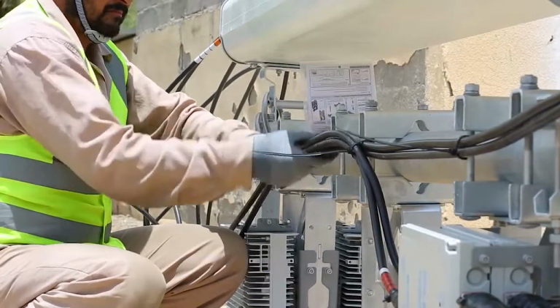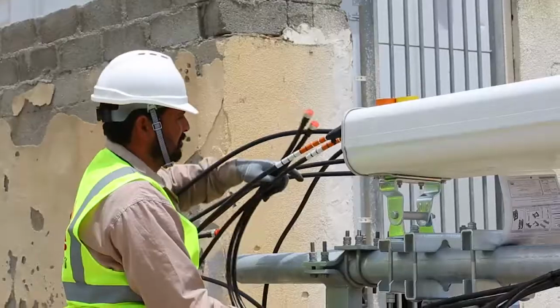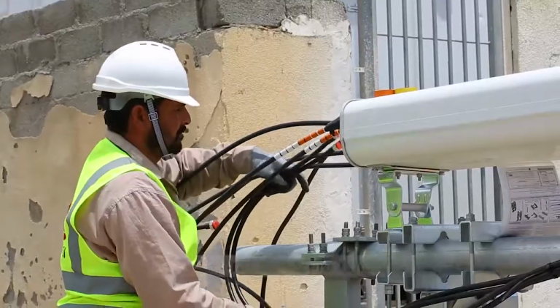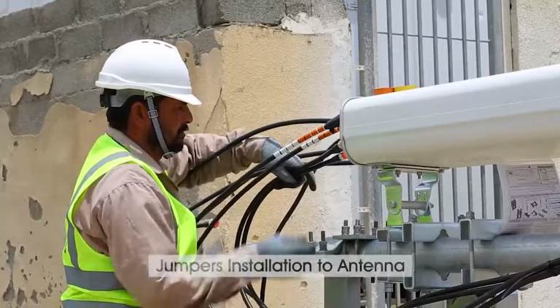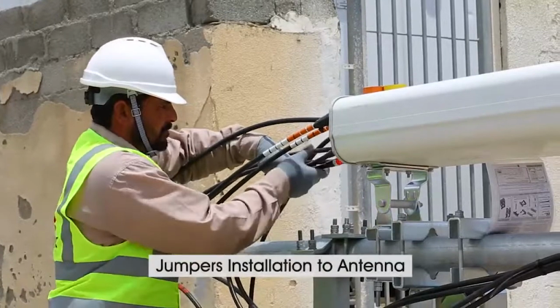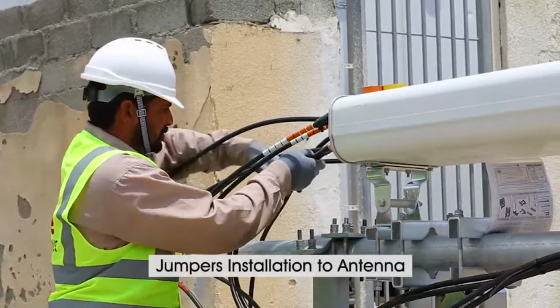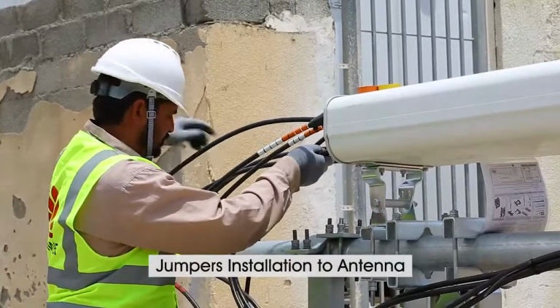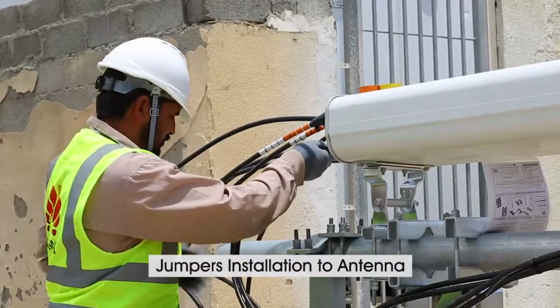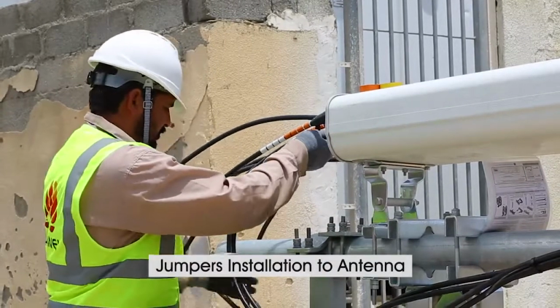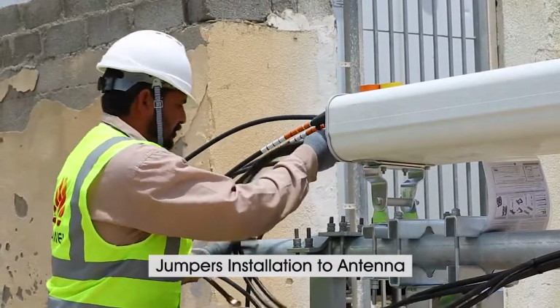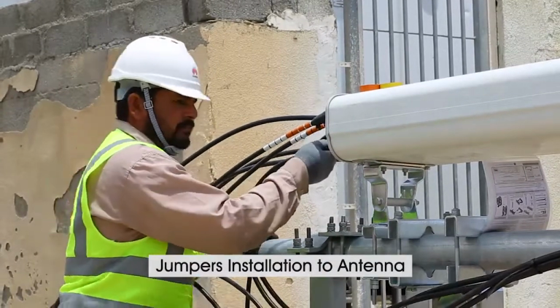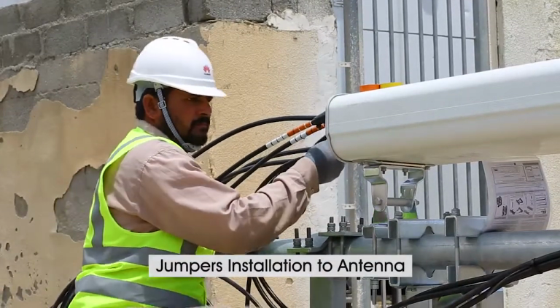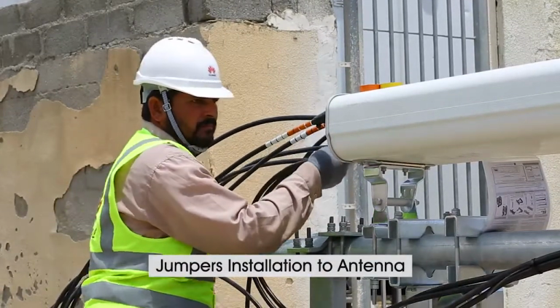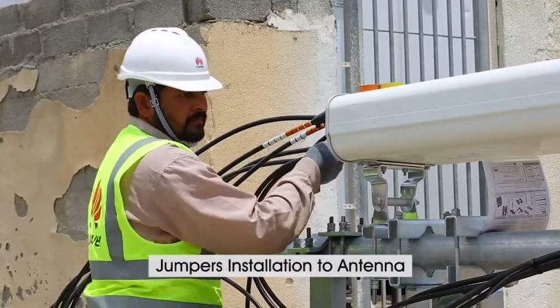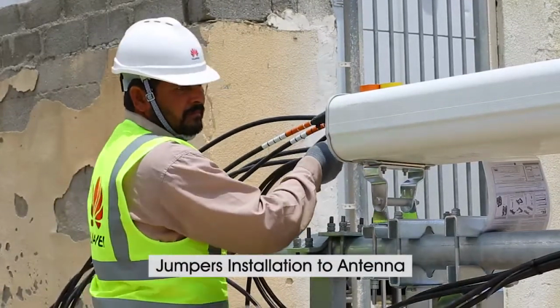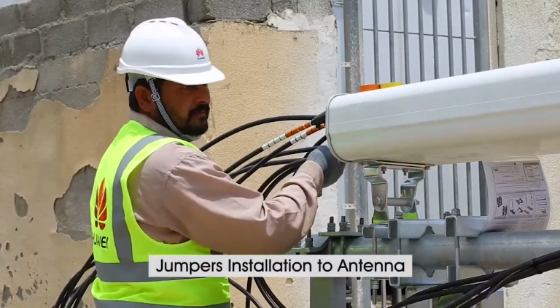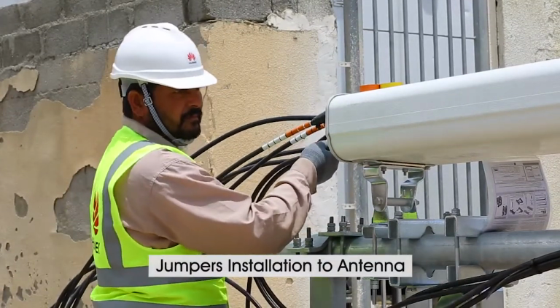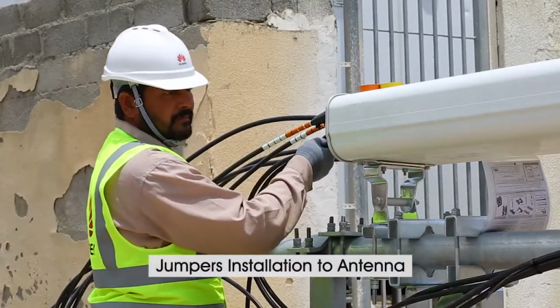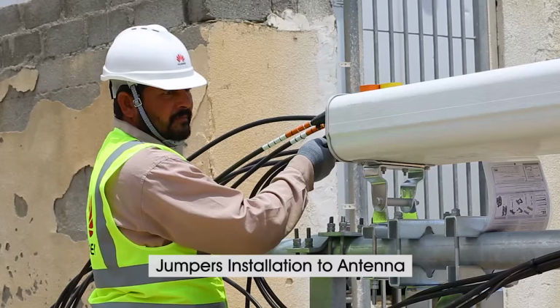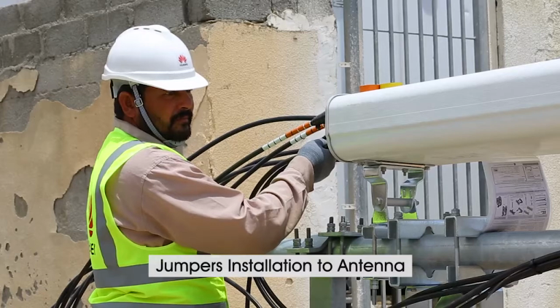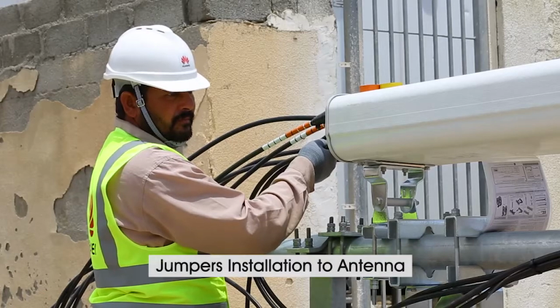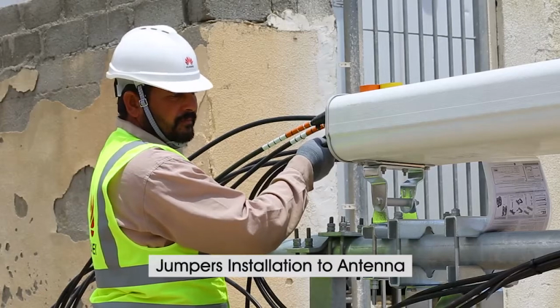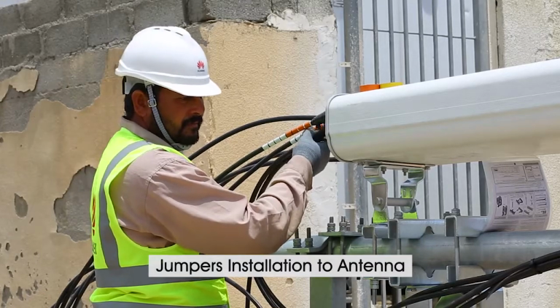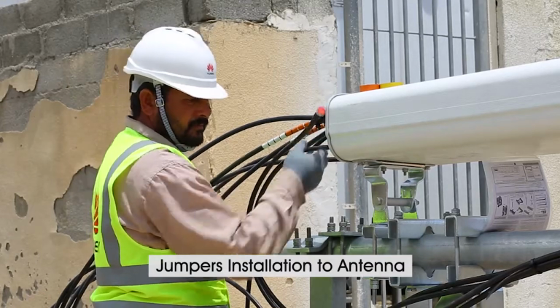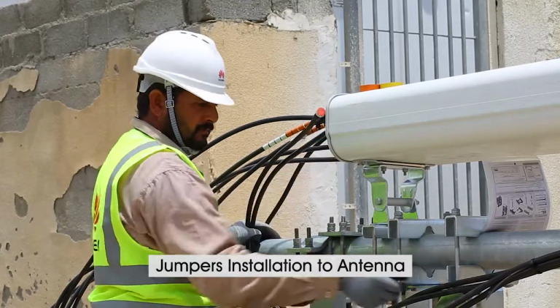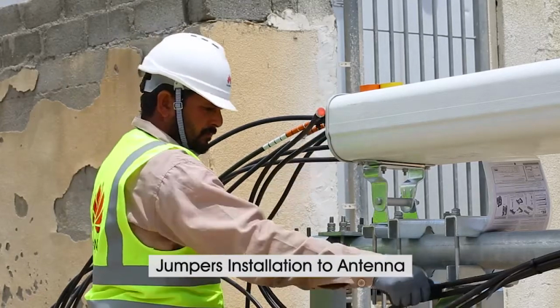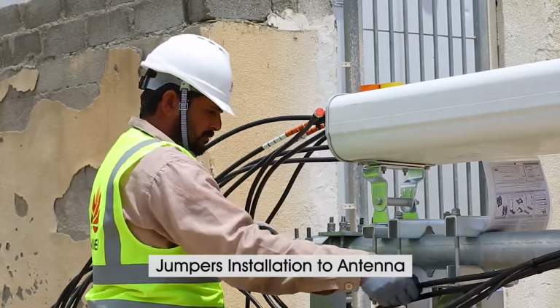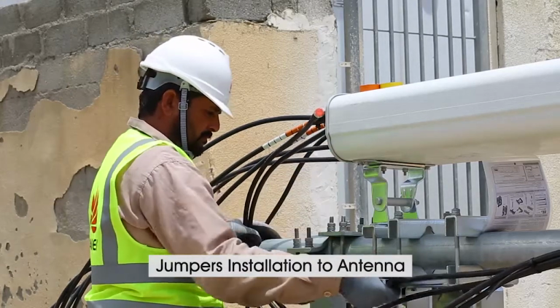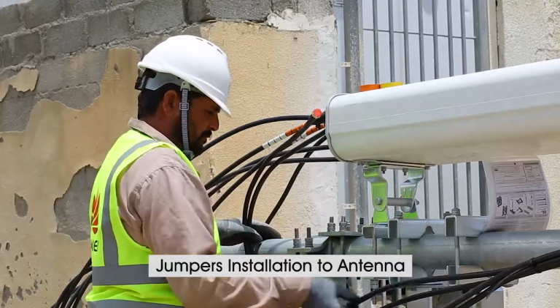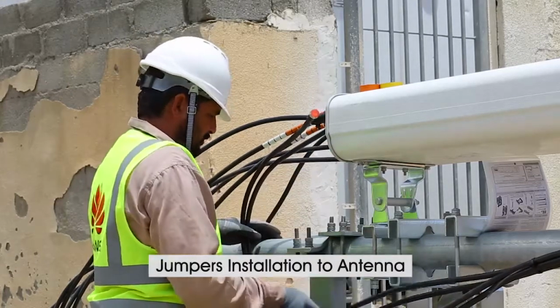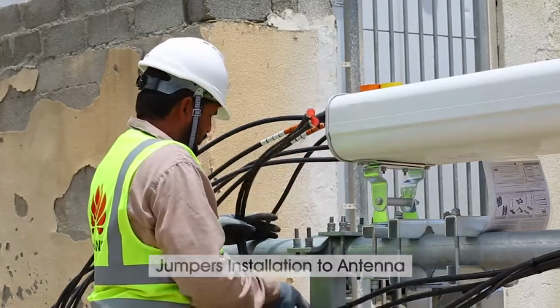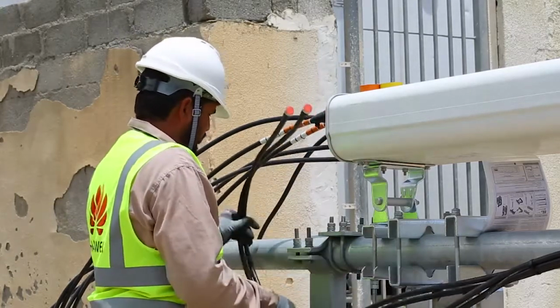Next, we need to plug in the jumper in their allocated port for 2G. The 2G has red circles at the antenna side, which is for identification.